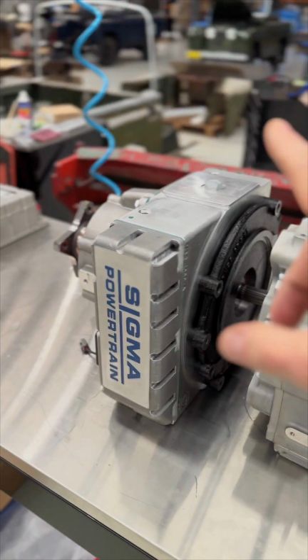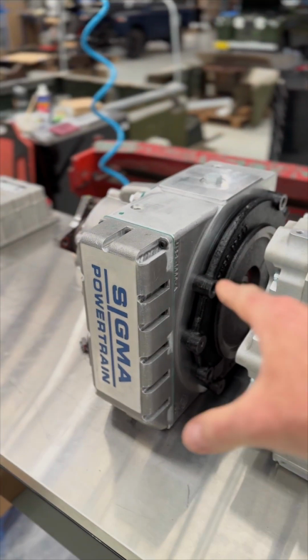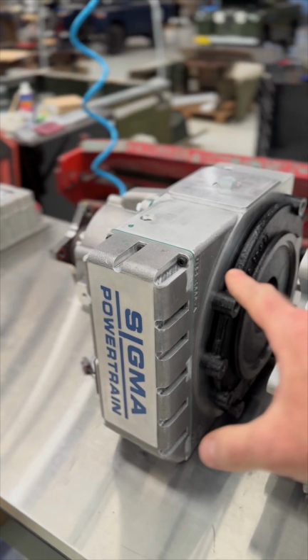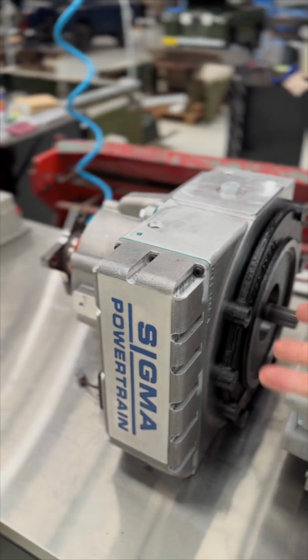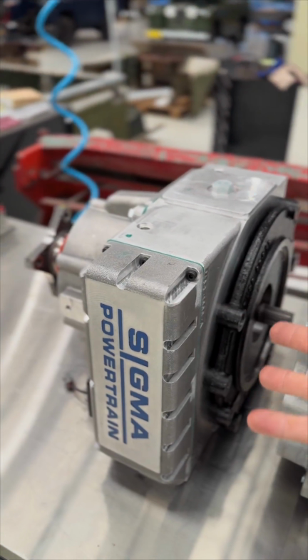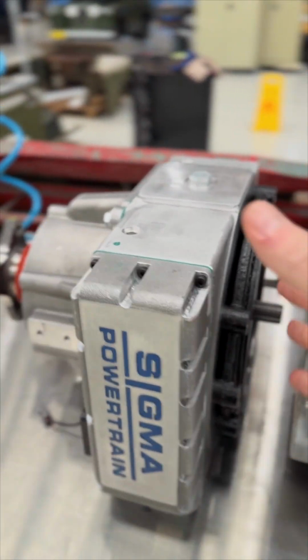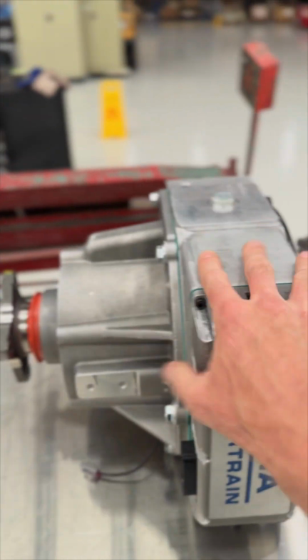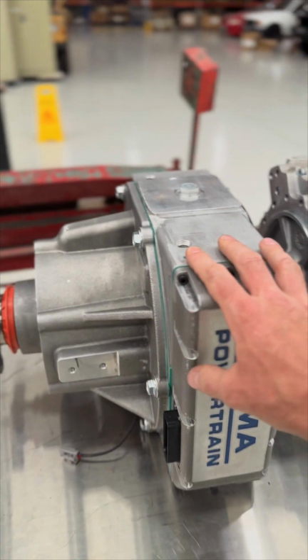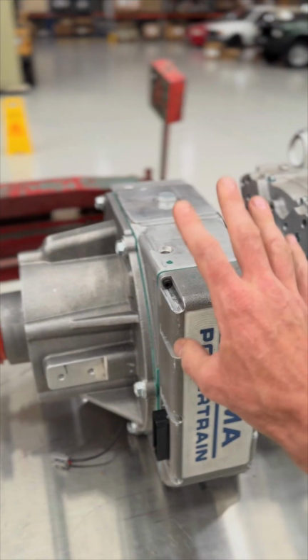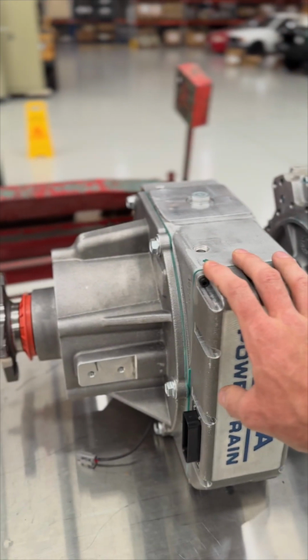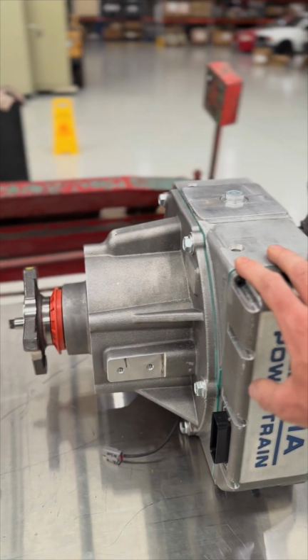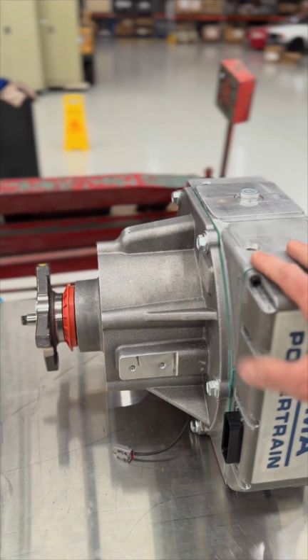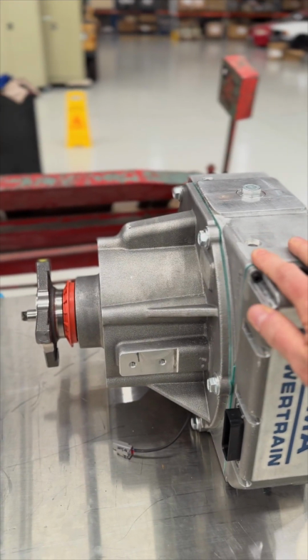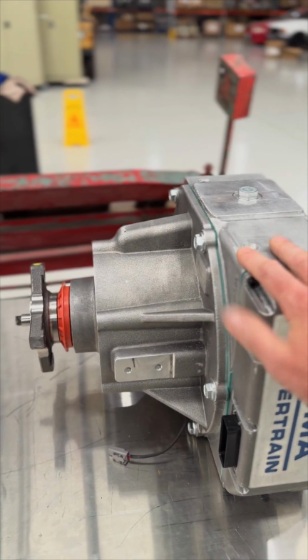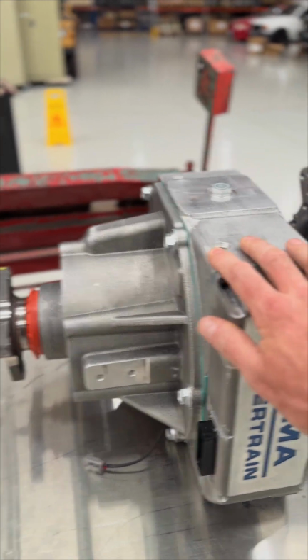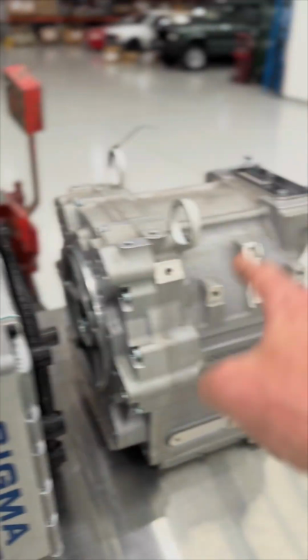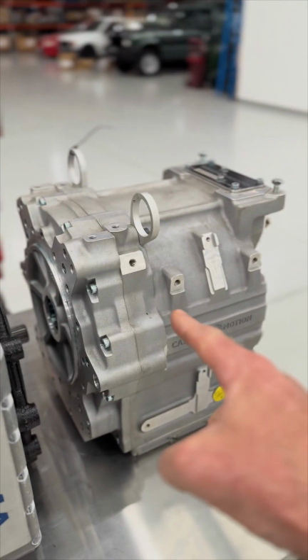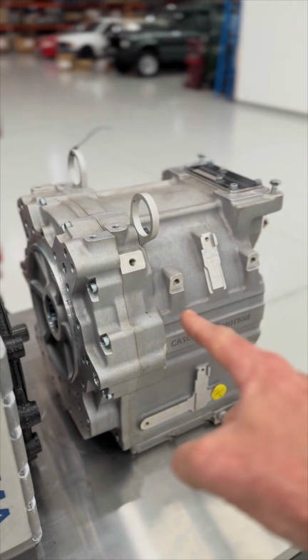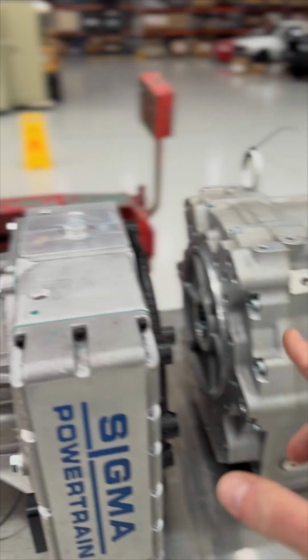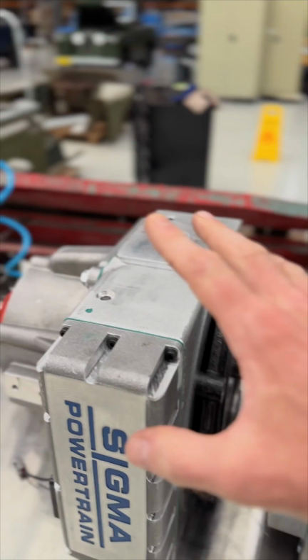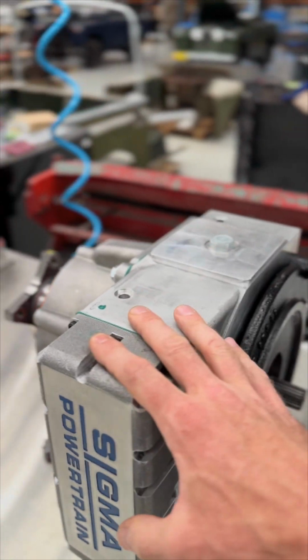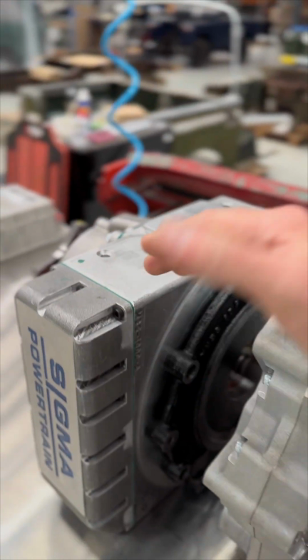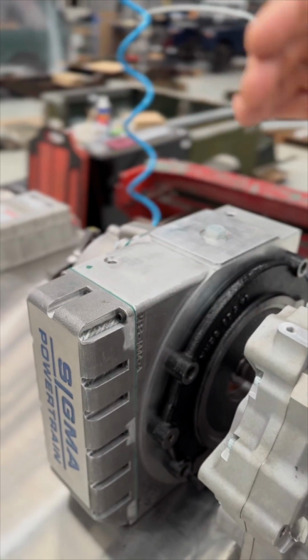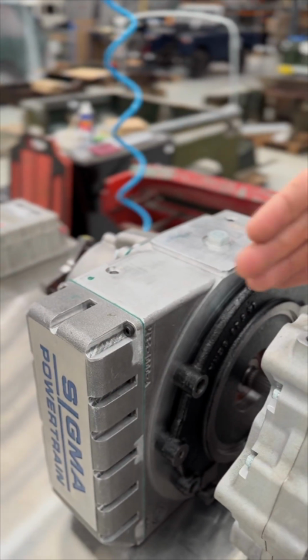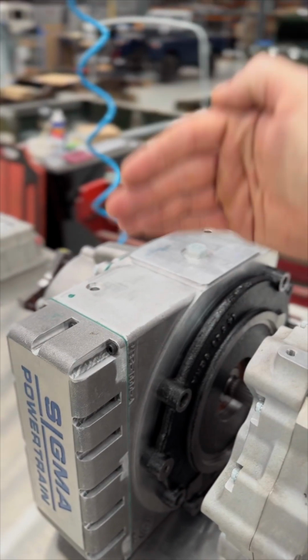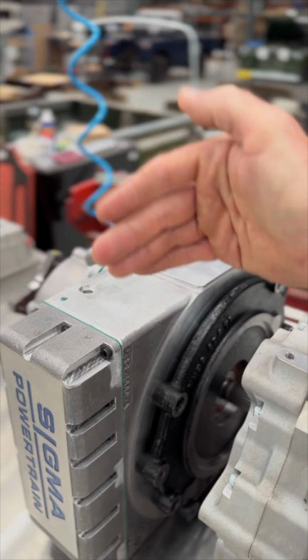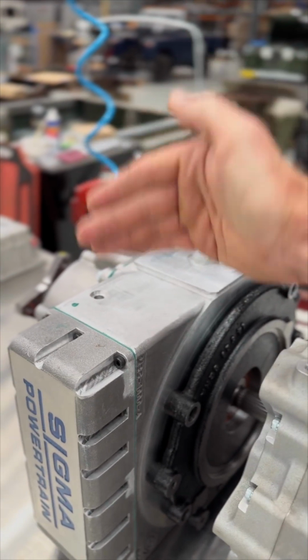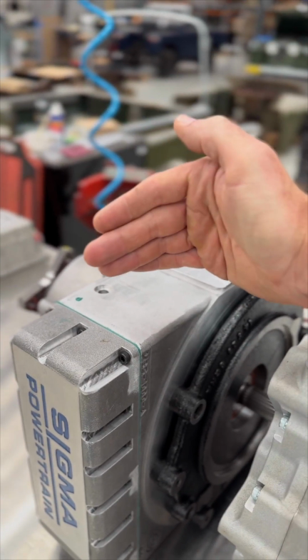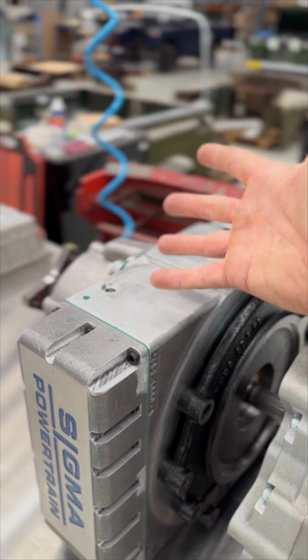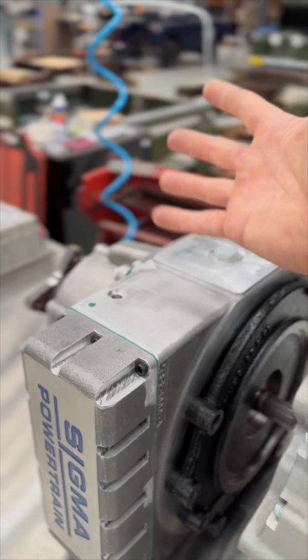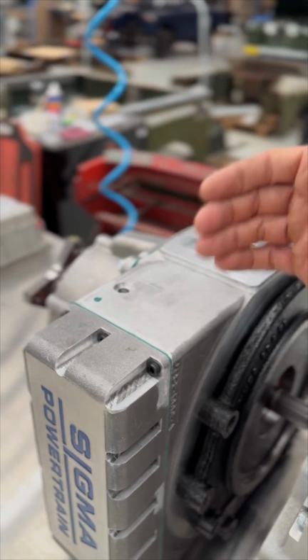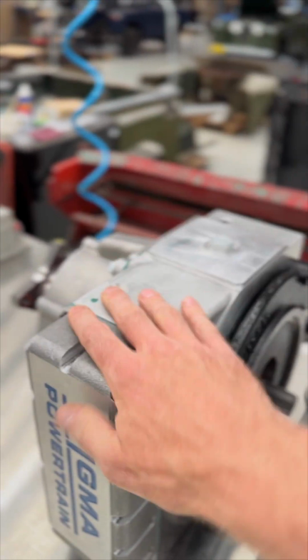So this is a gearbox — a gearbox designed specifically for electric vehicles and to be attached to electric motors. In here is a 3-to-1, a 2-to-1, and a 1-to-1 — well, a 1-to-1 straight-through gear.